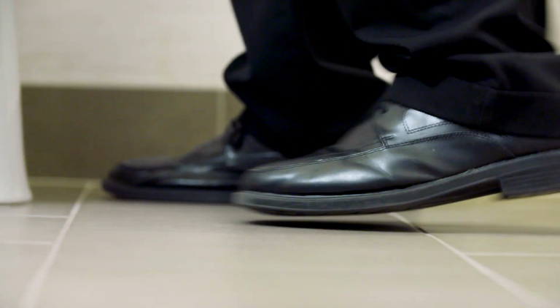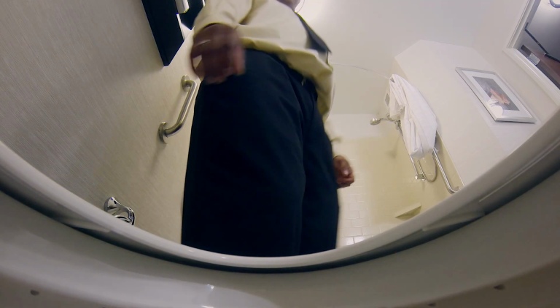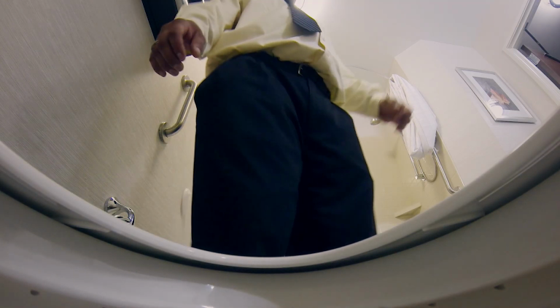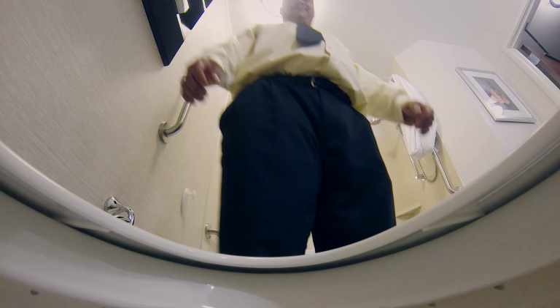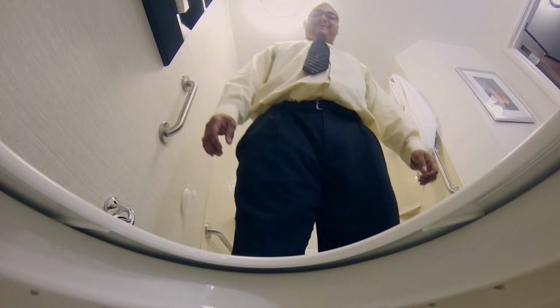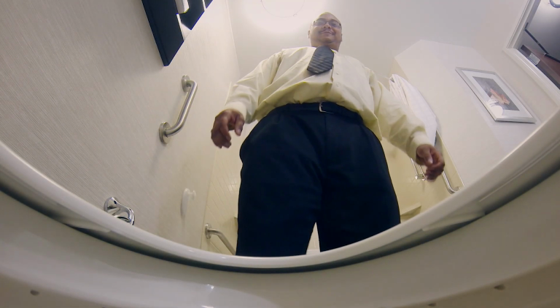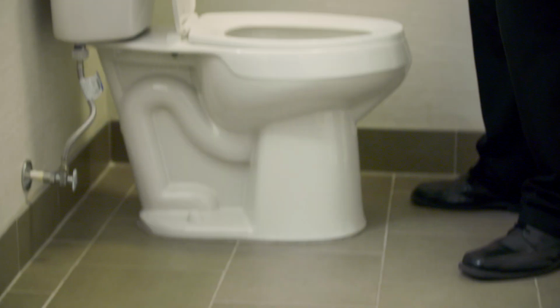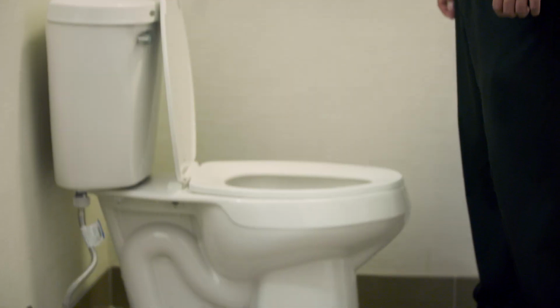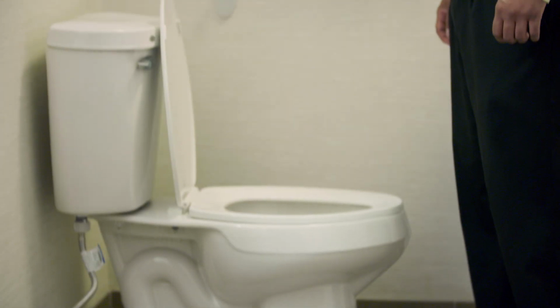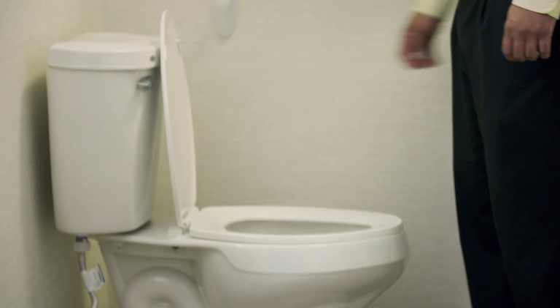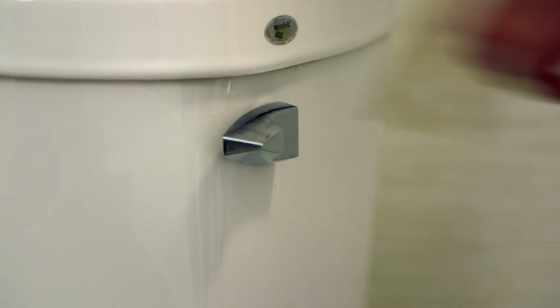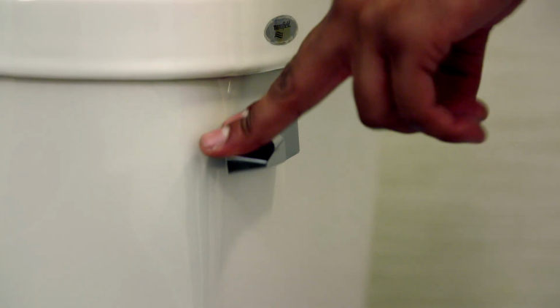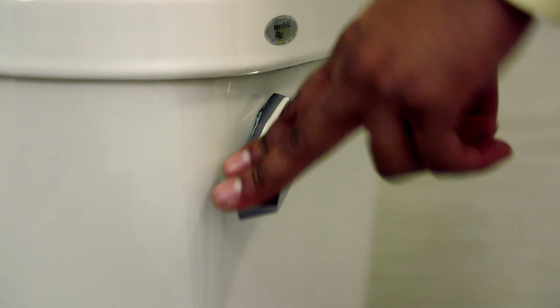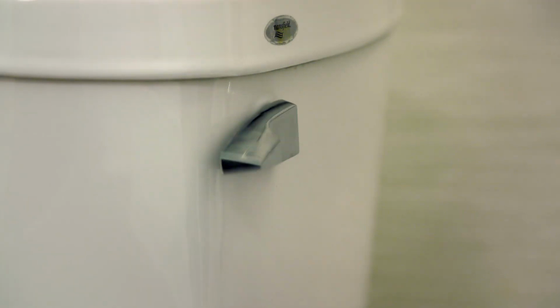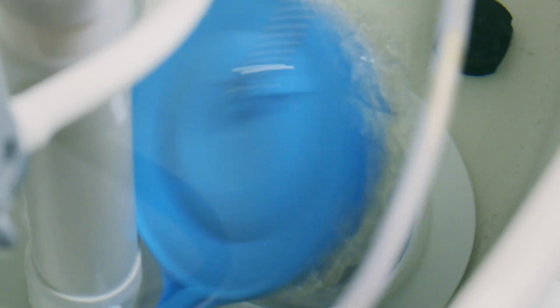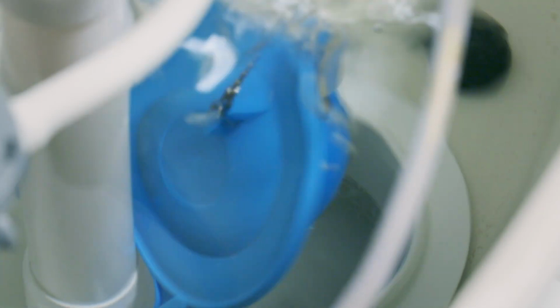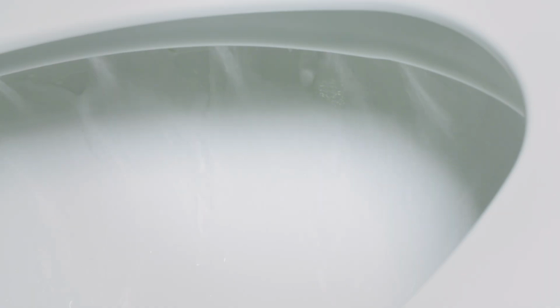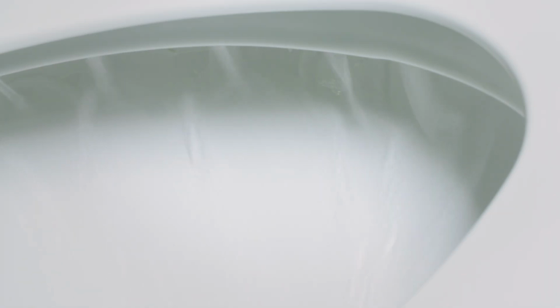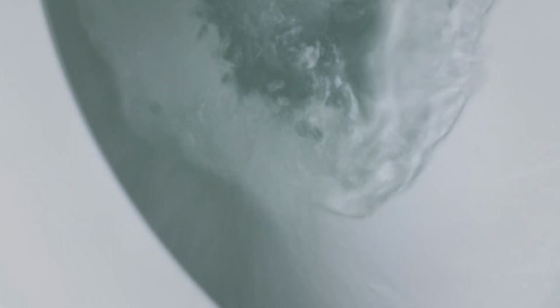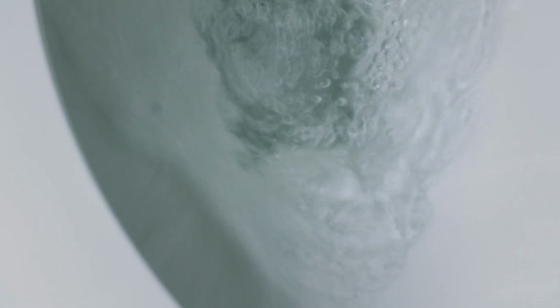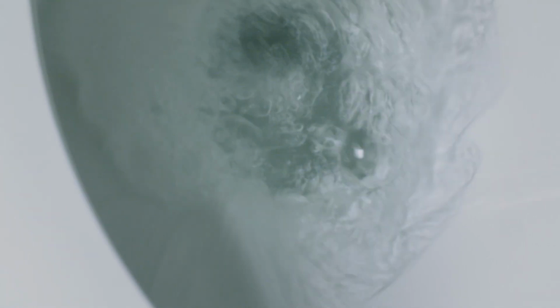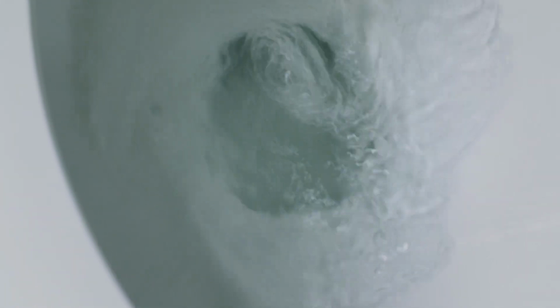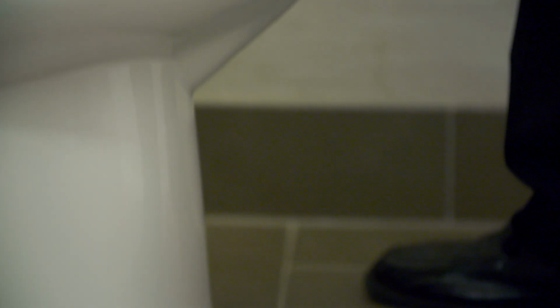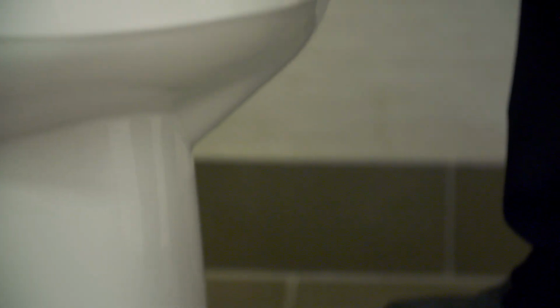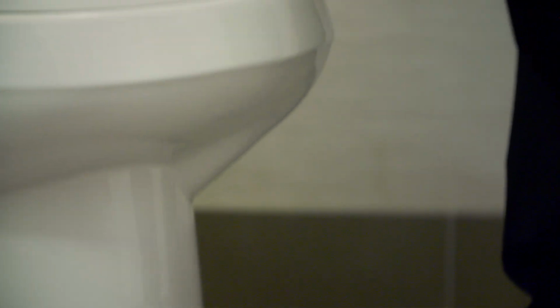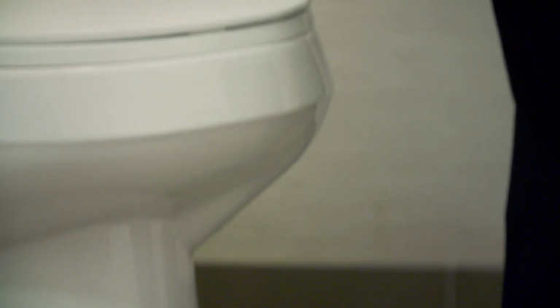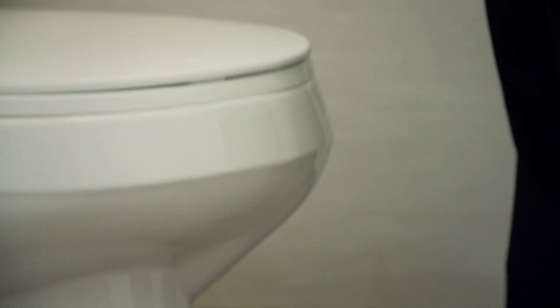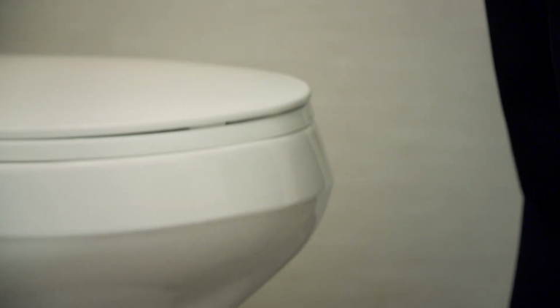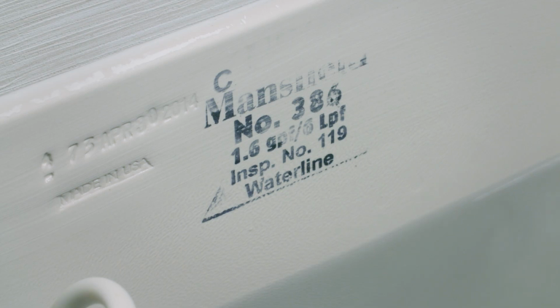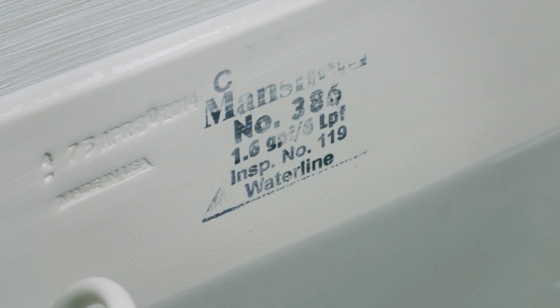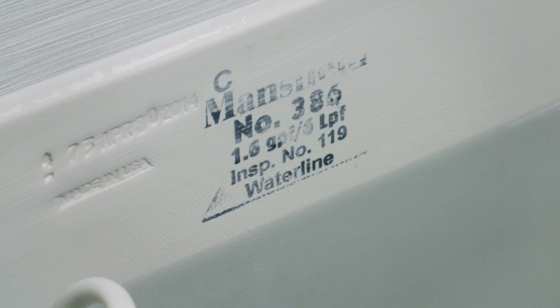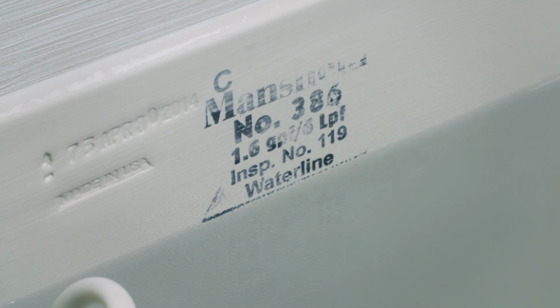The Flushing Toilet. How does a gentle push of a handle create a powerful torrent and refill the tank without overflowing?